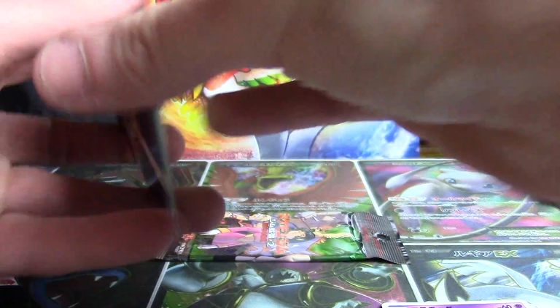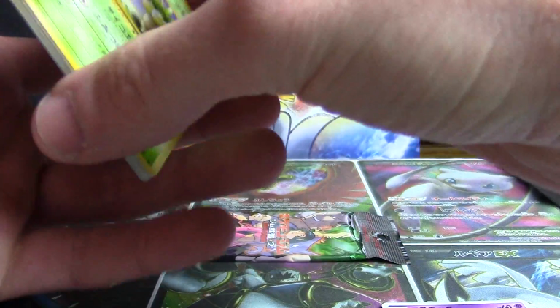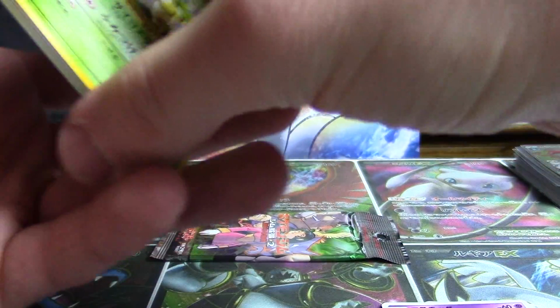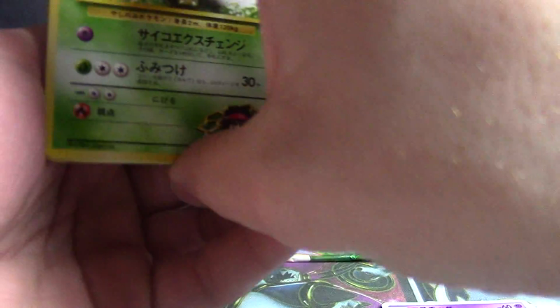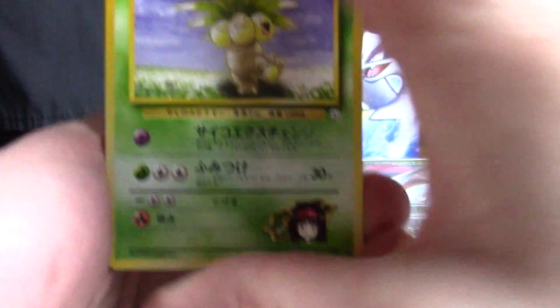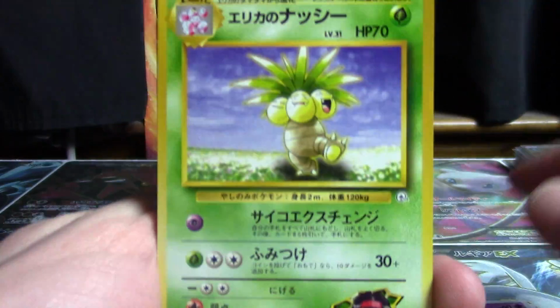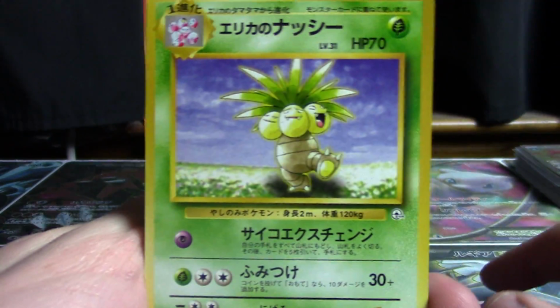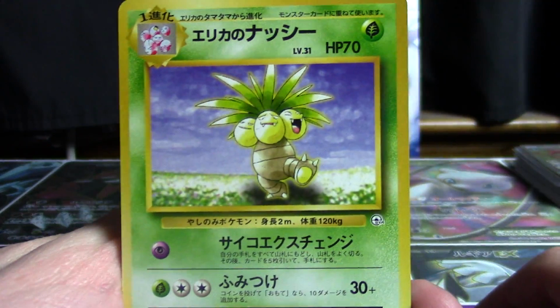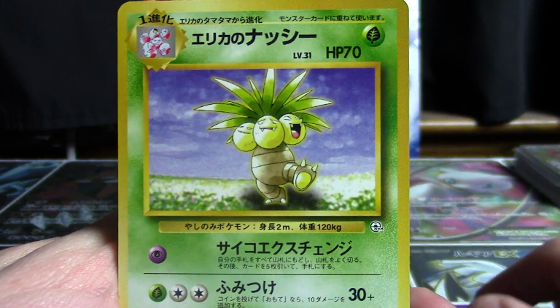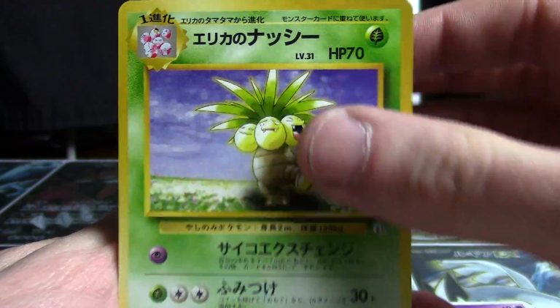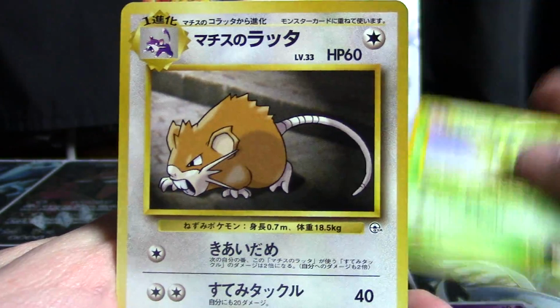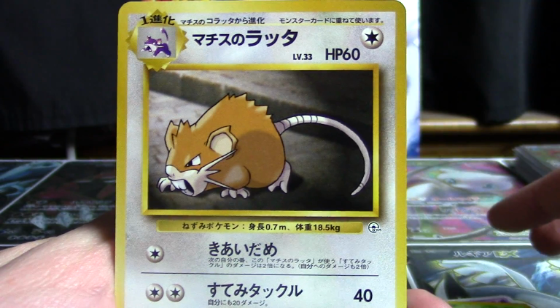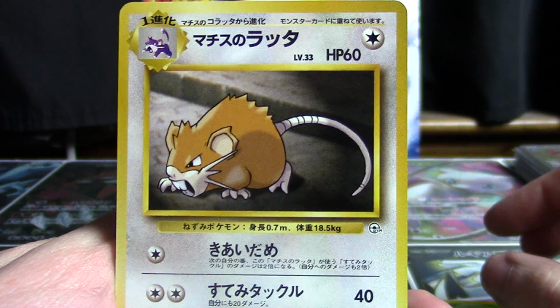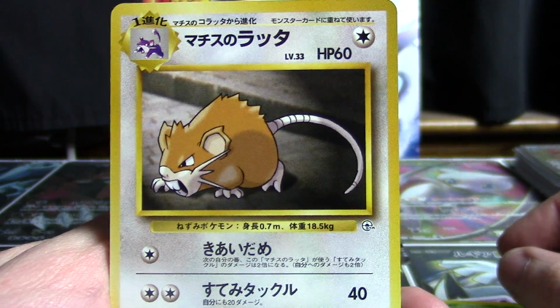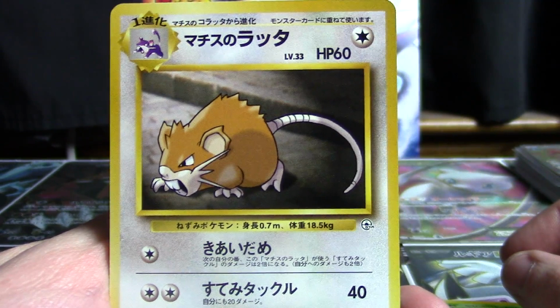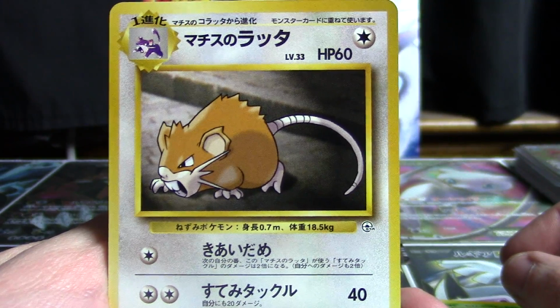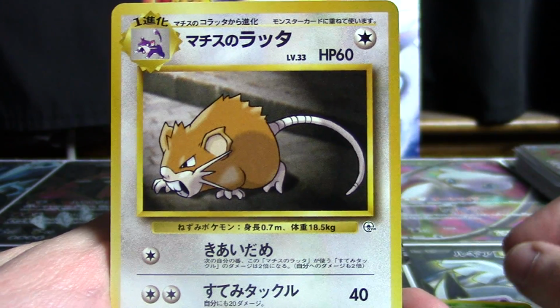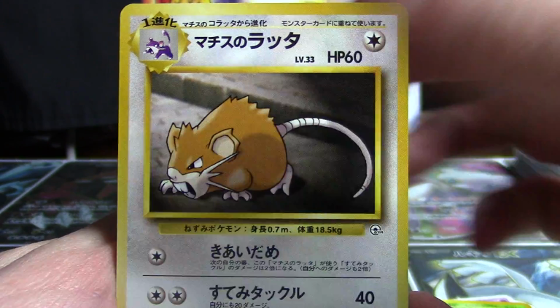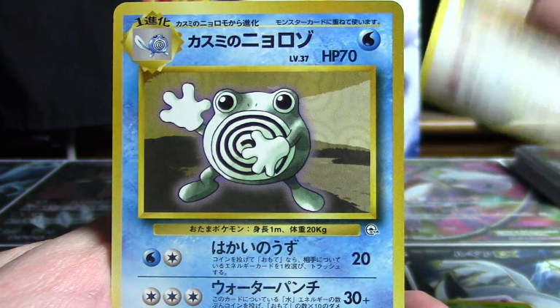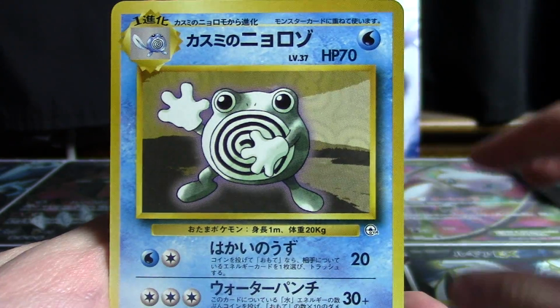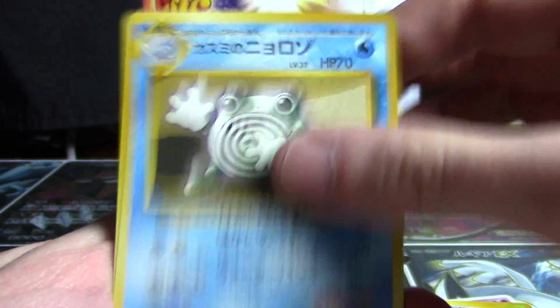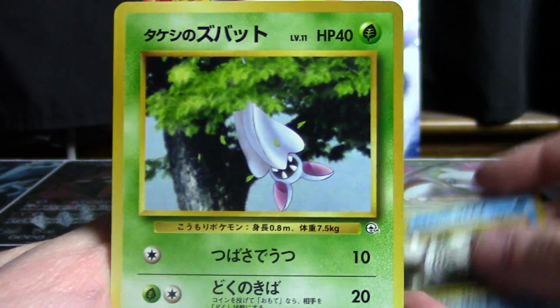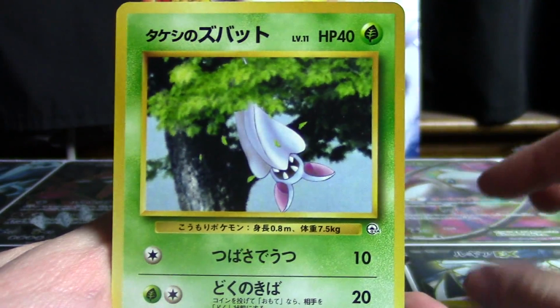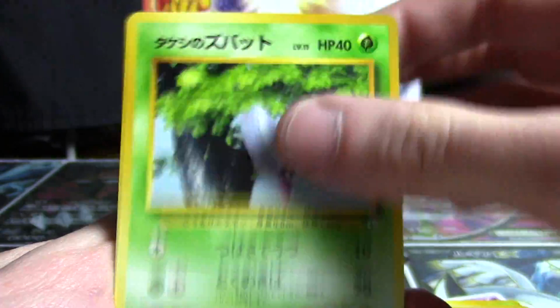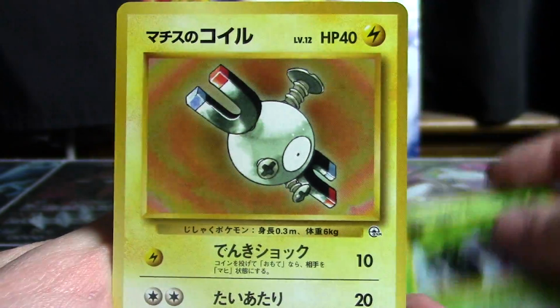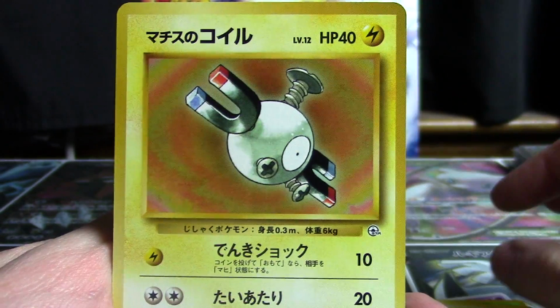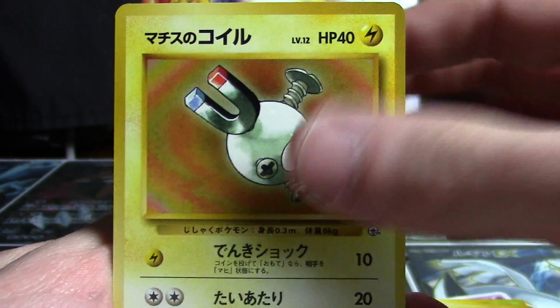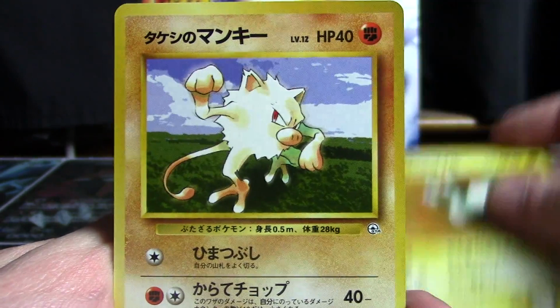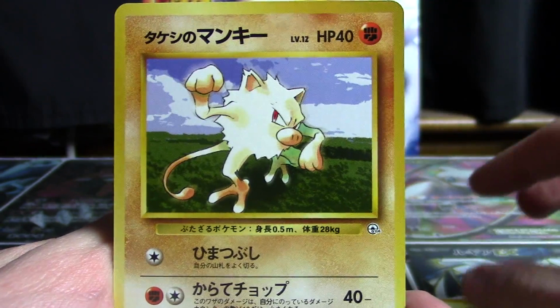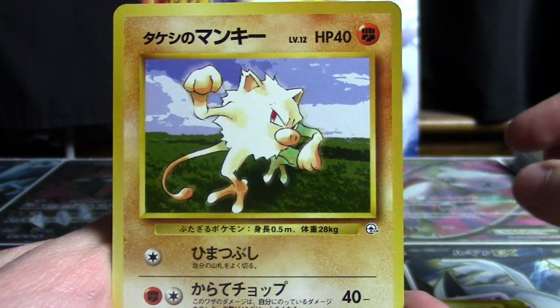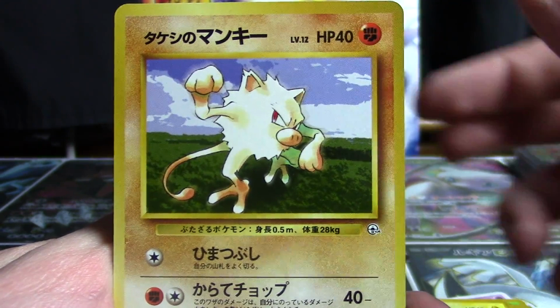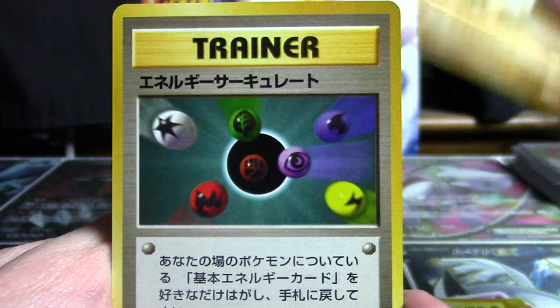Do a quick little sort to the back. We've got ourselves an Exeggutor, Raticate, a Polywhirl, a Zubat, Magnemite, a Mankey.